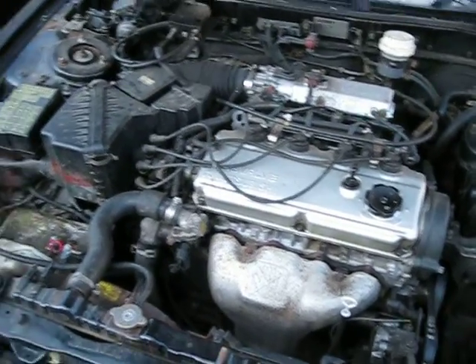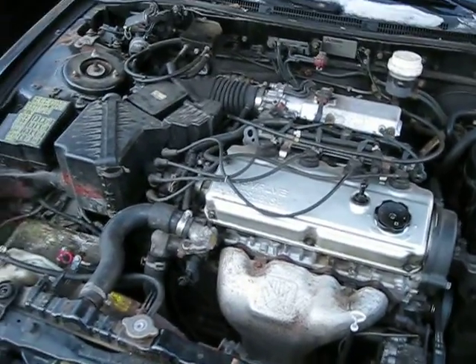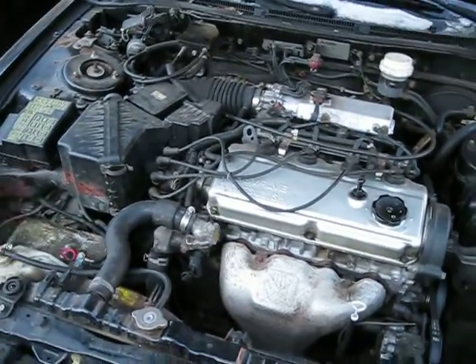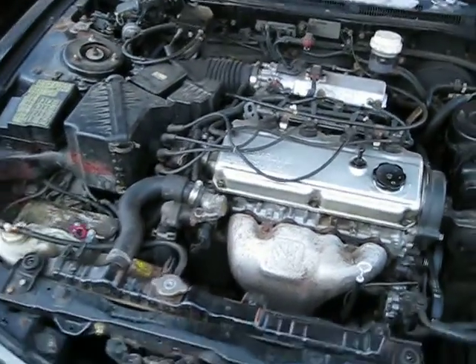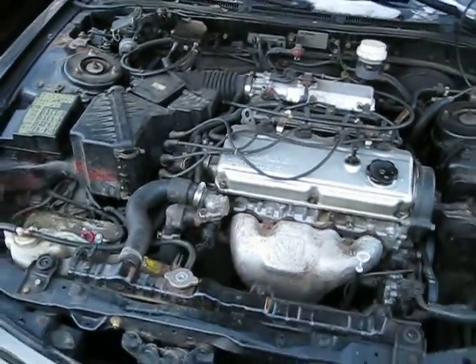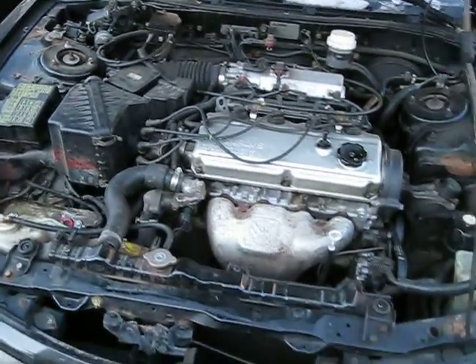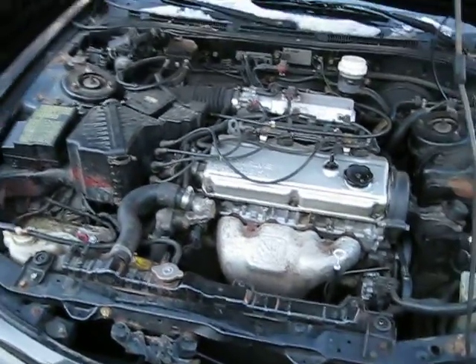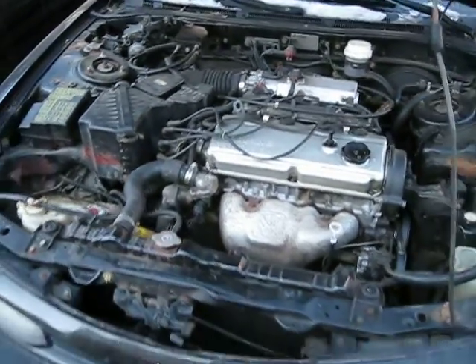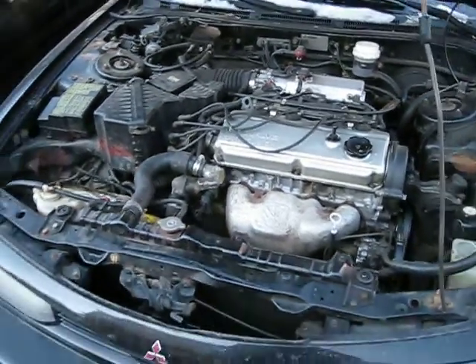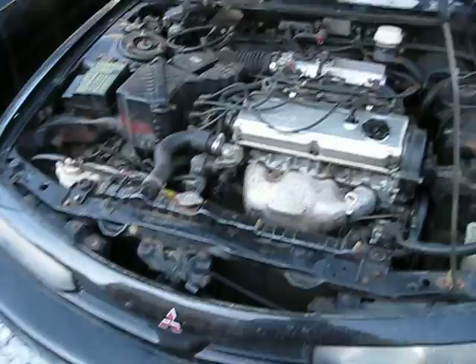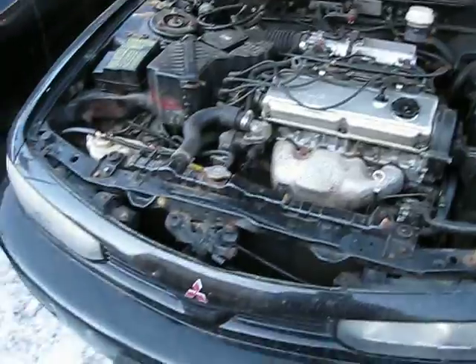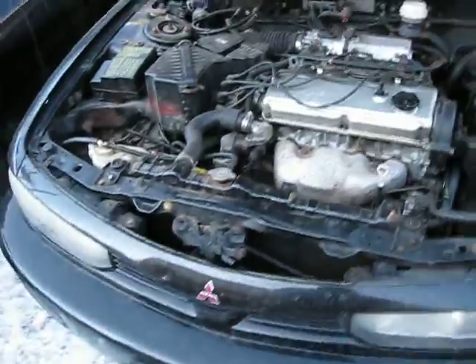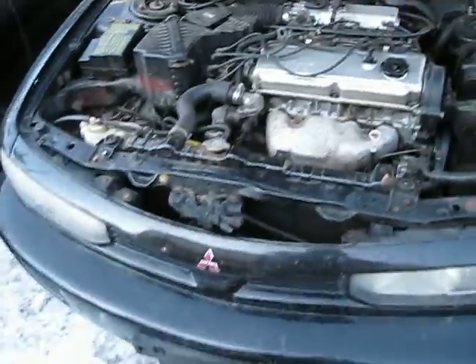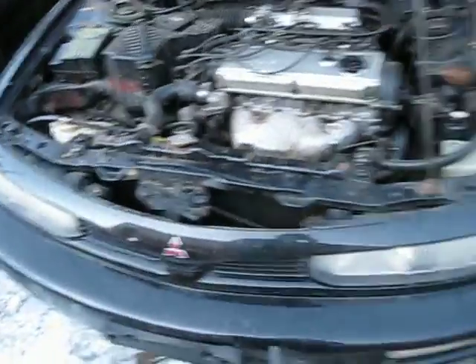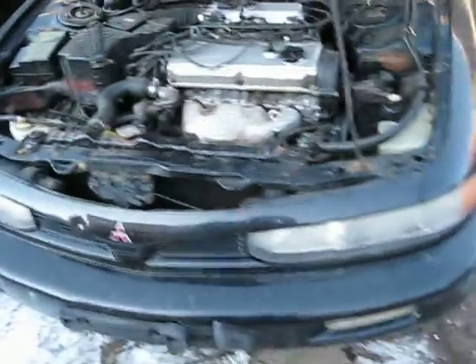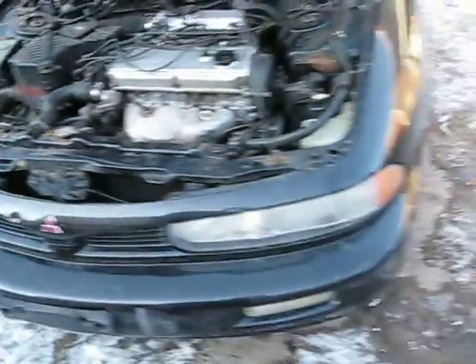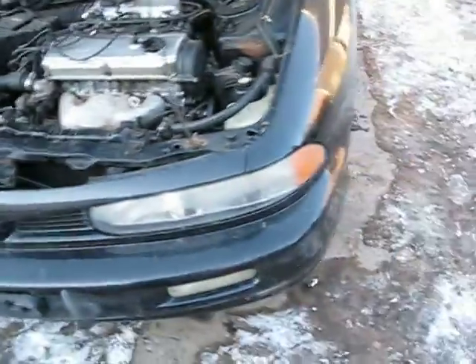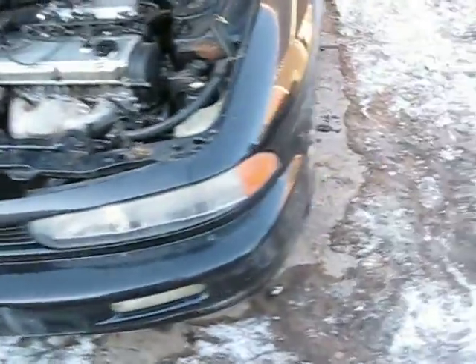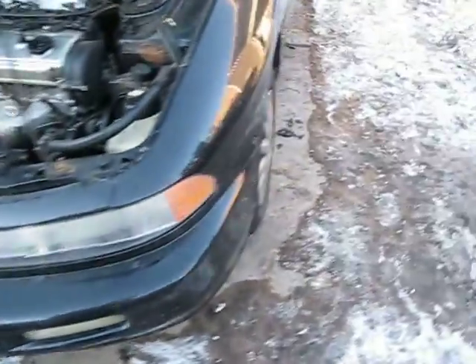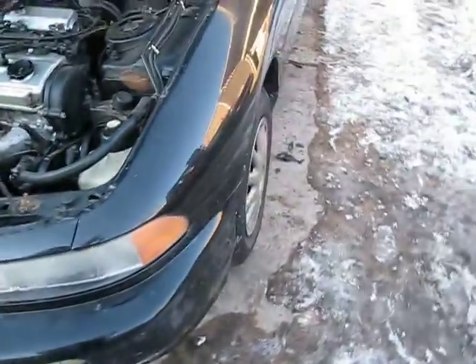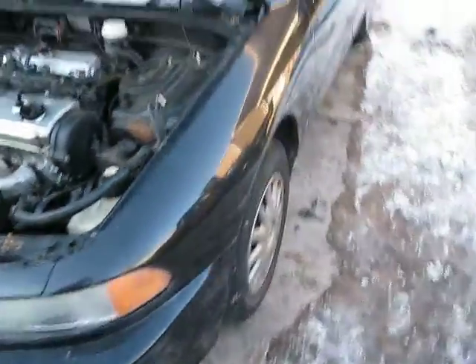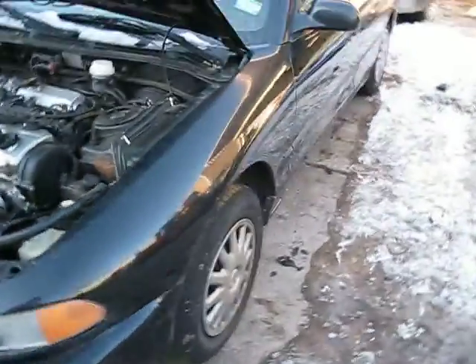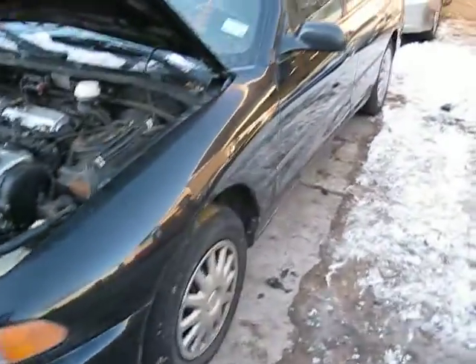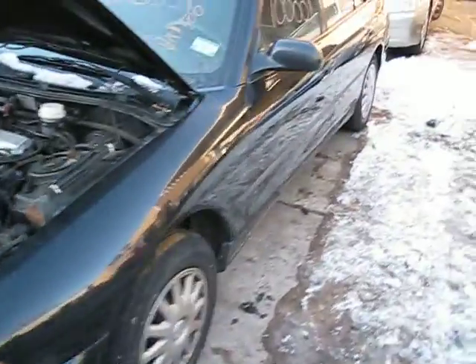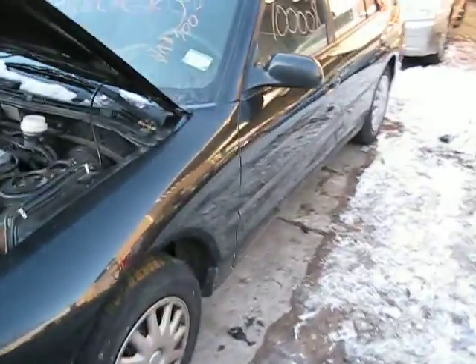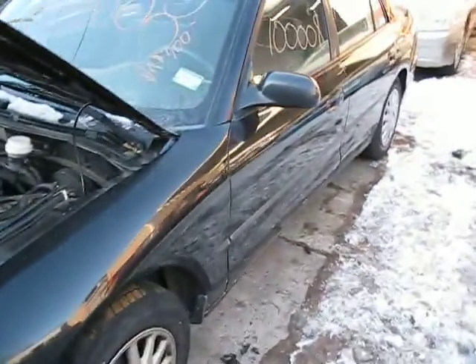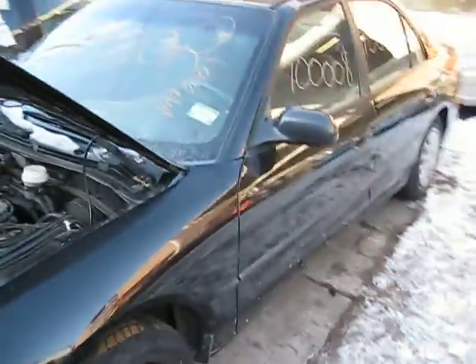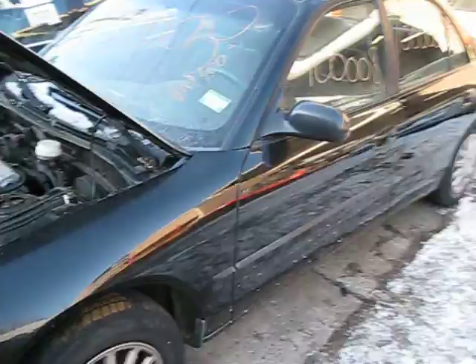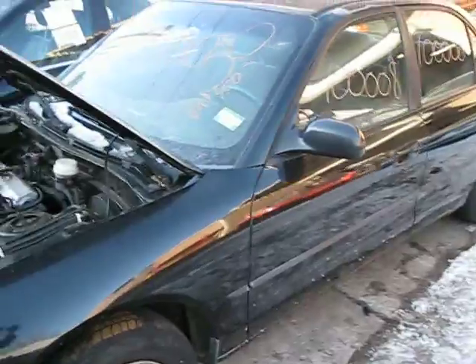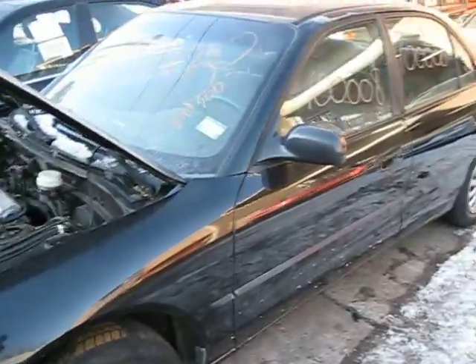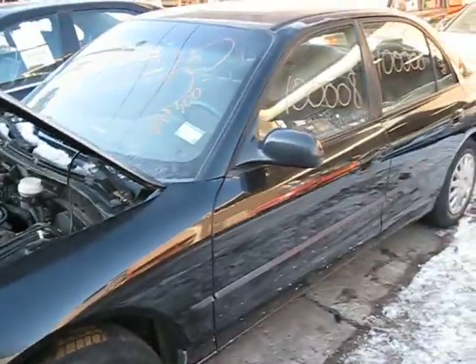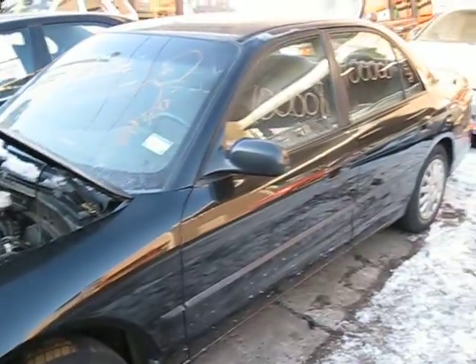It also has an automatic transmission, cruise control, and is front-wheel drive. The production date of this vehicle is May of 1996.